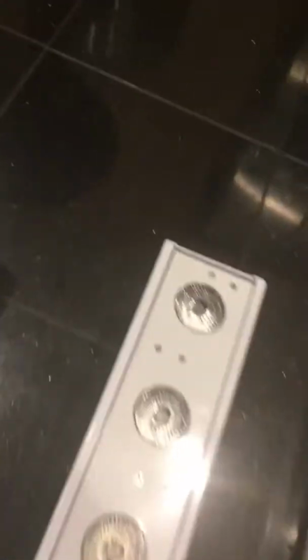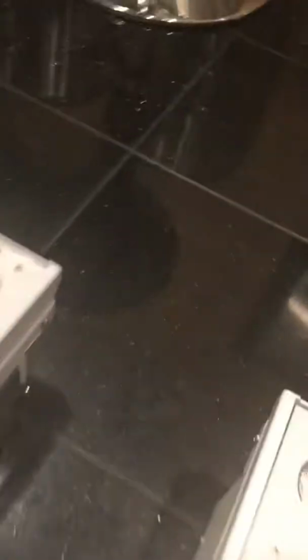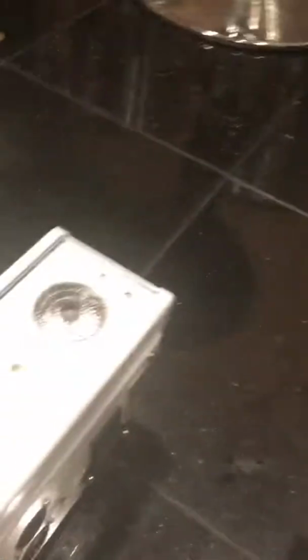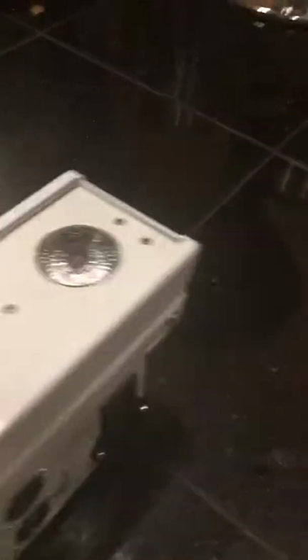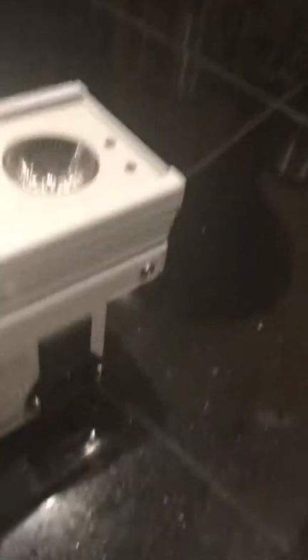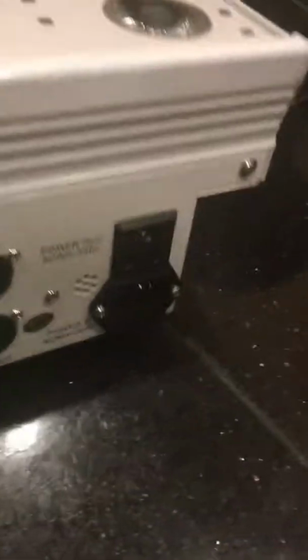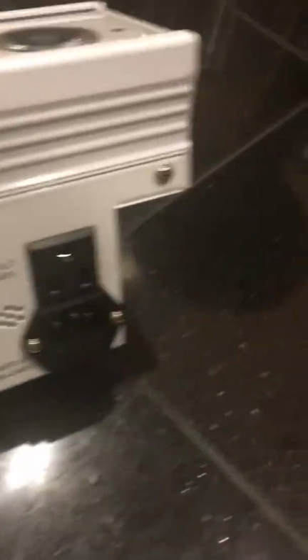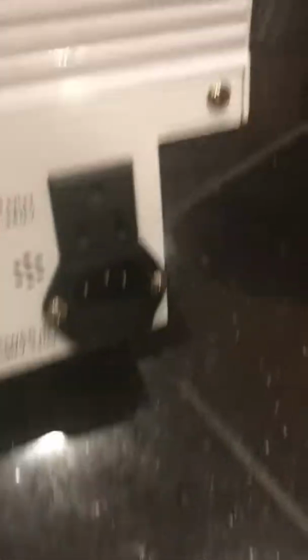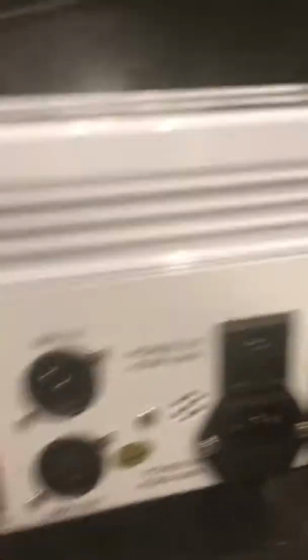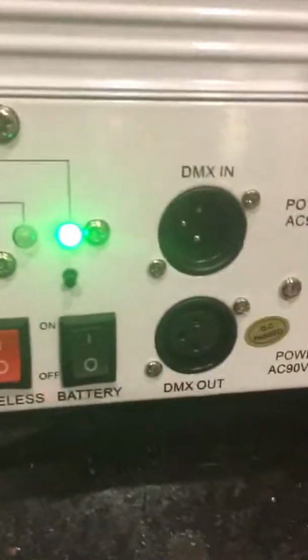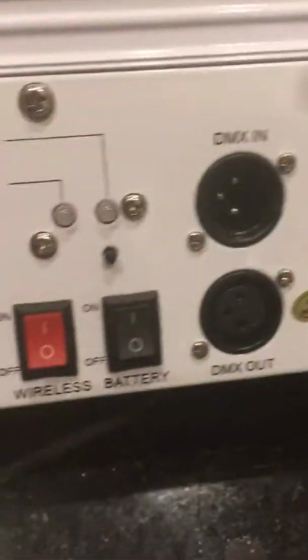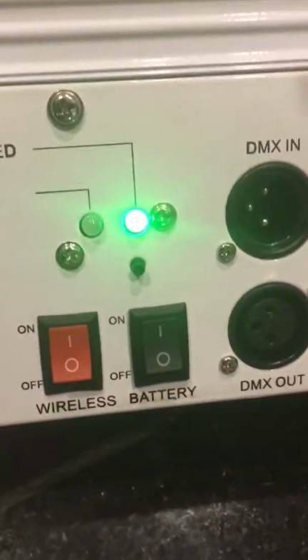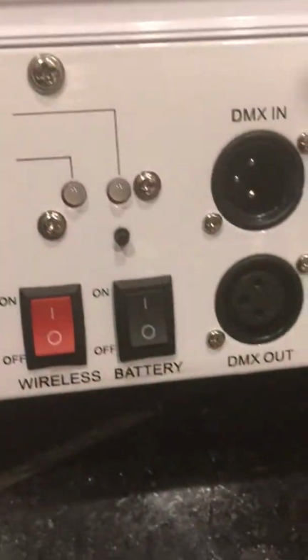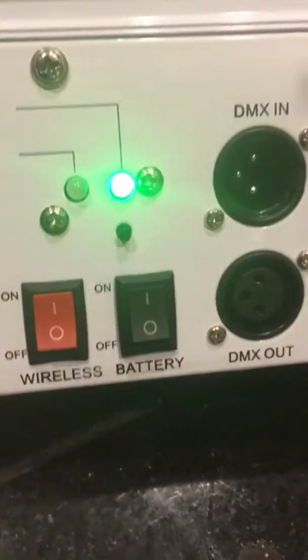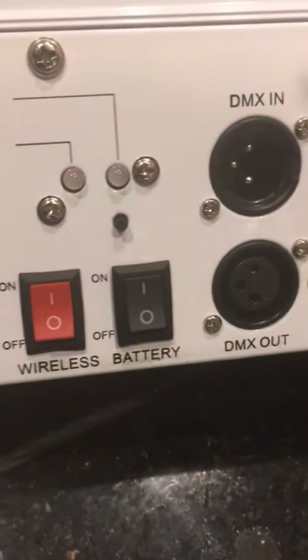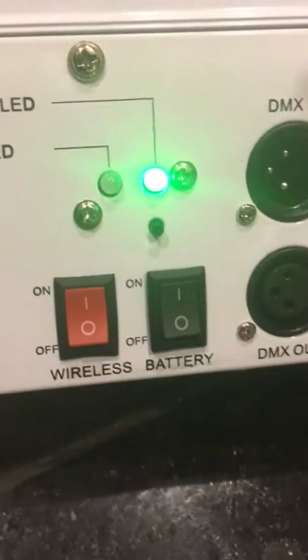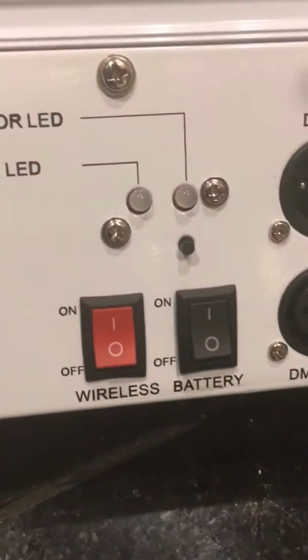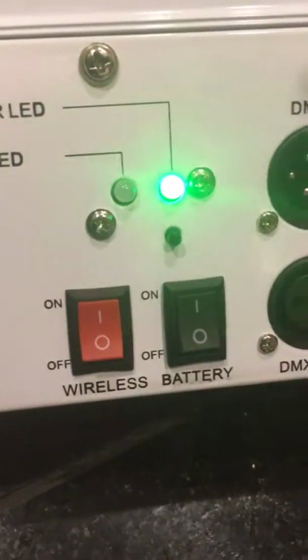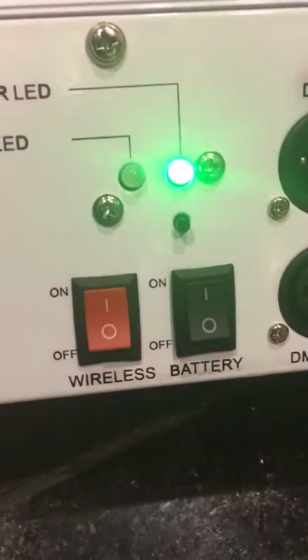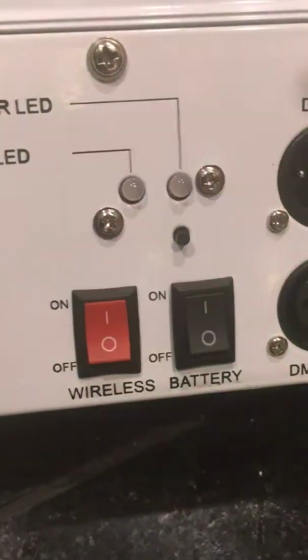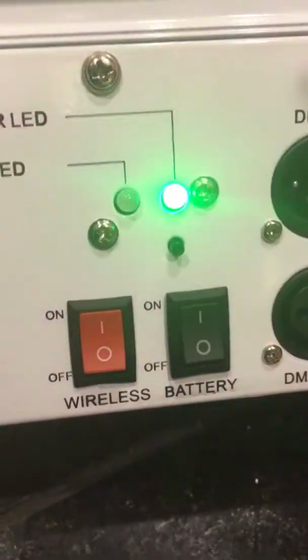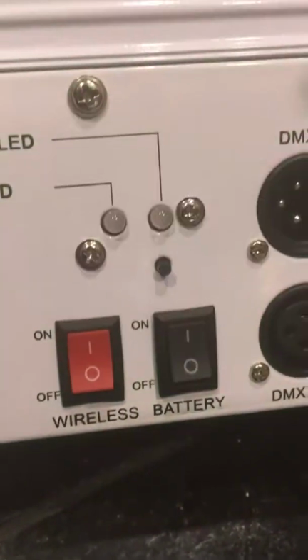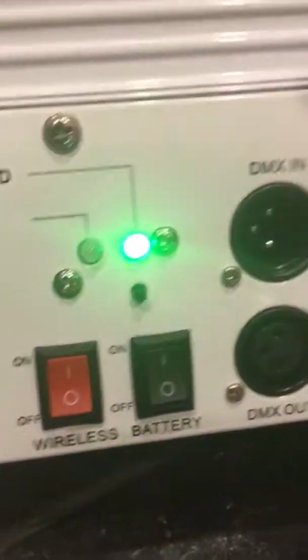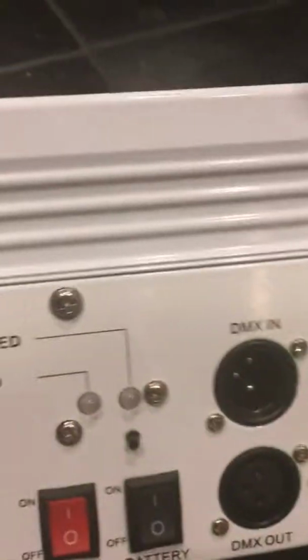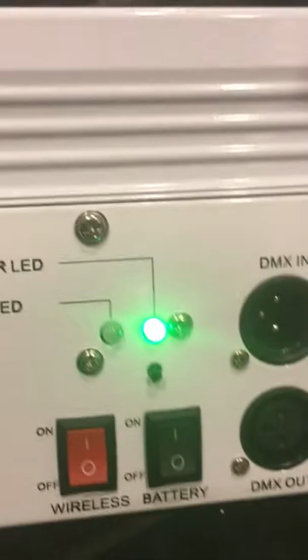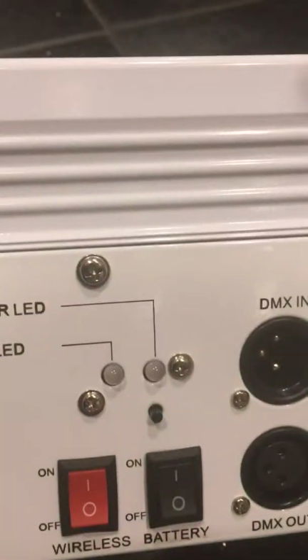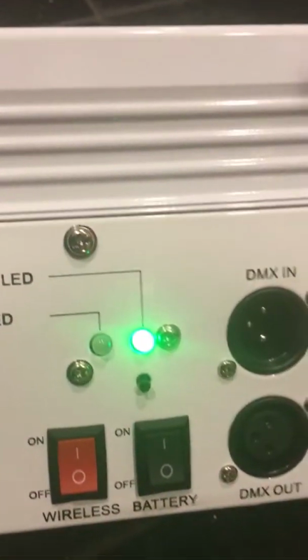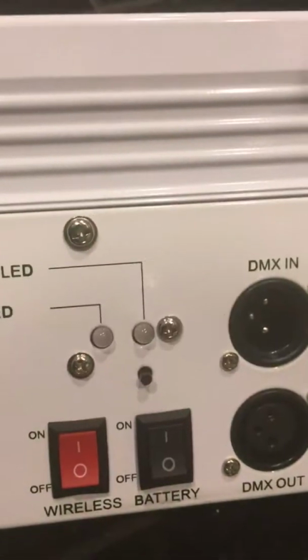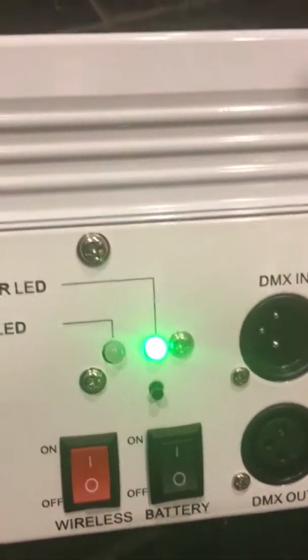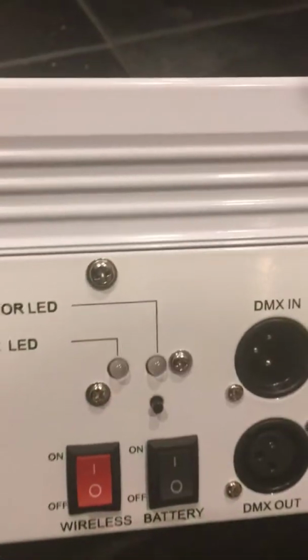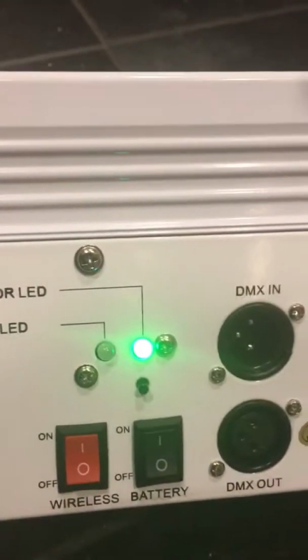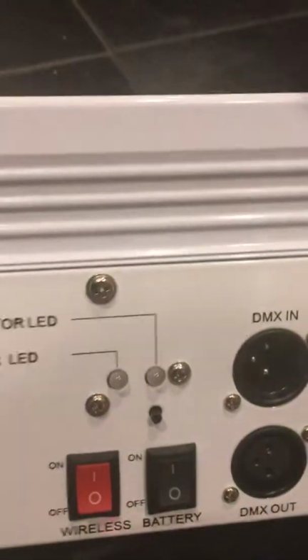On the other side there's a black button for power and a red button for the wireless DMX signal. I have mine on the green channel right now, so that's where that light is flashing green.